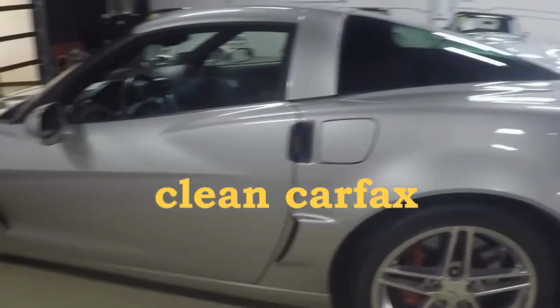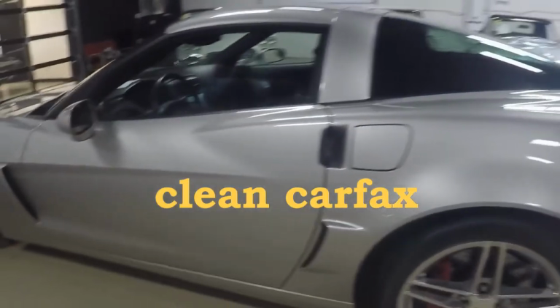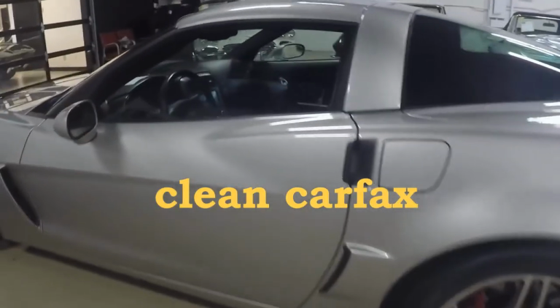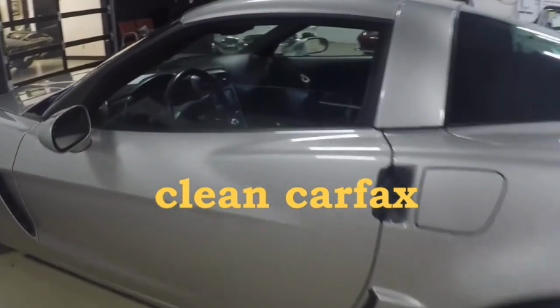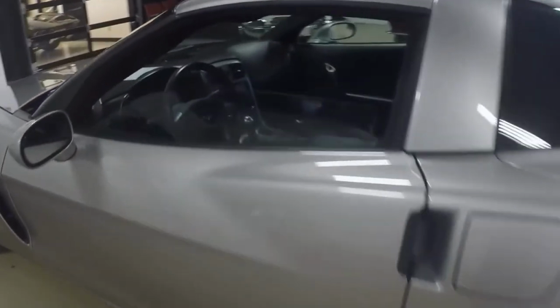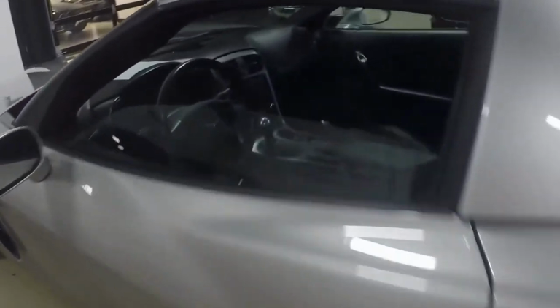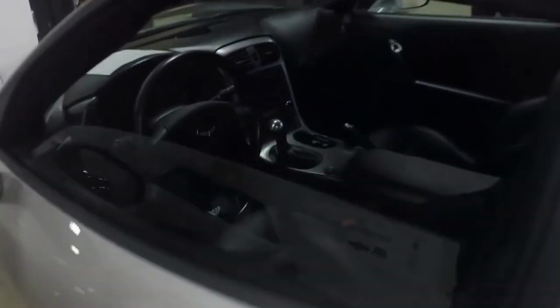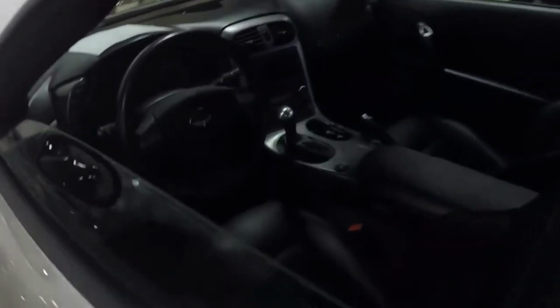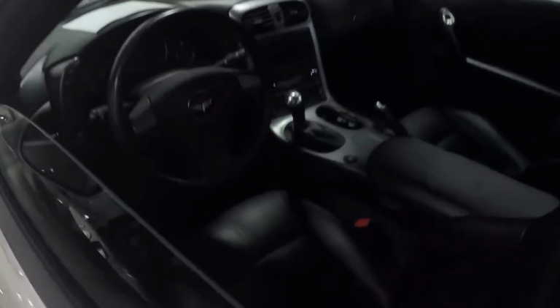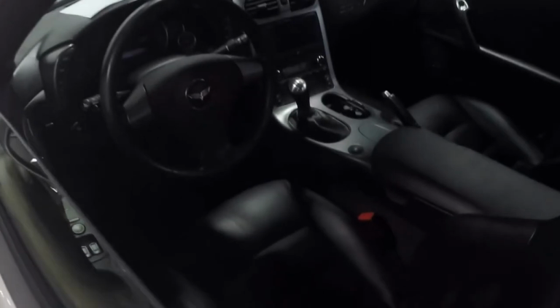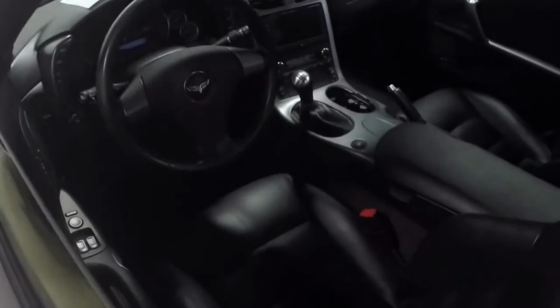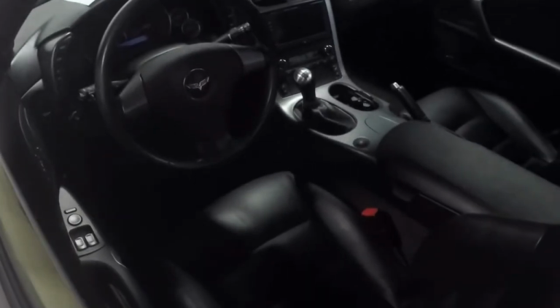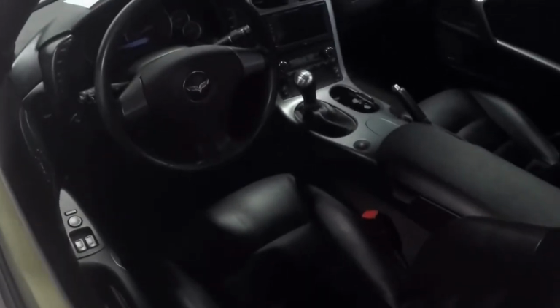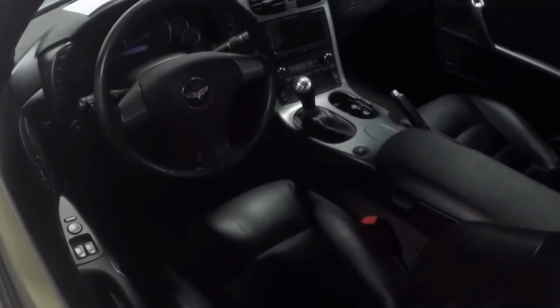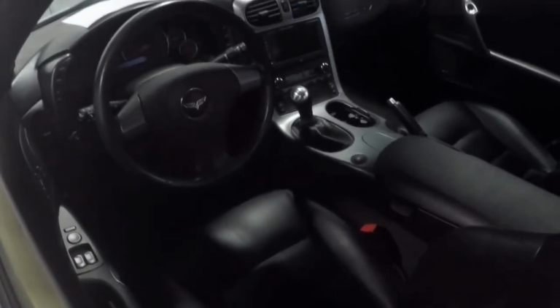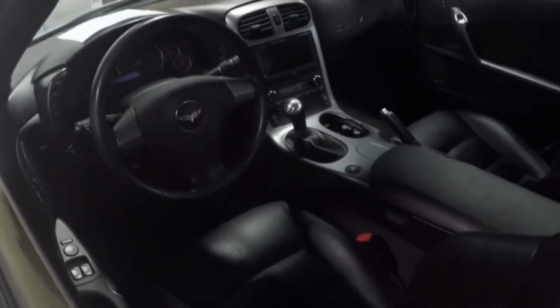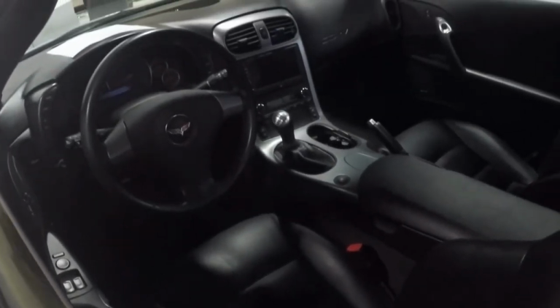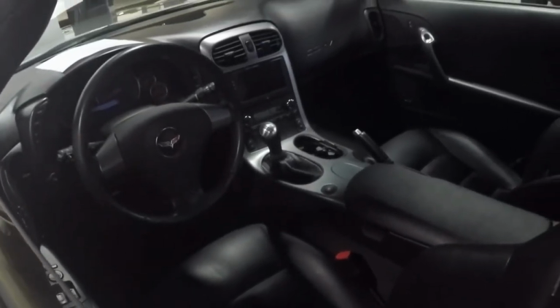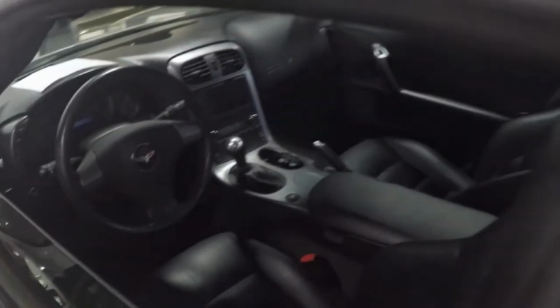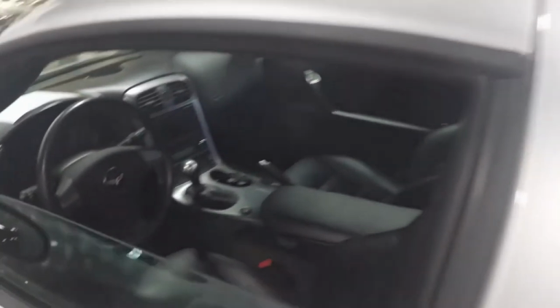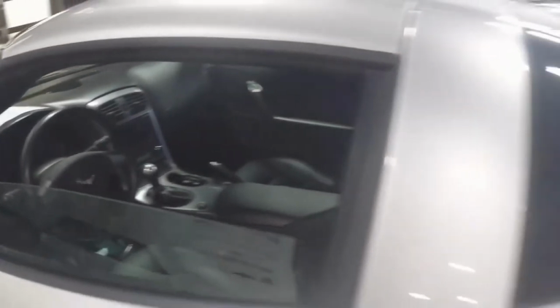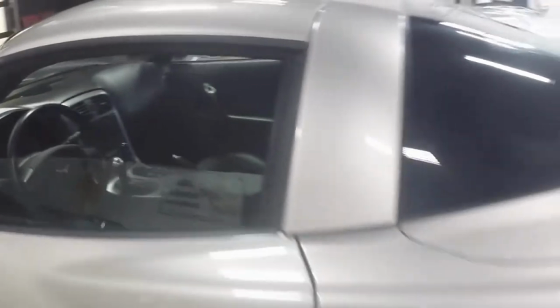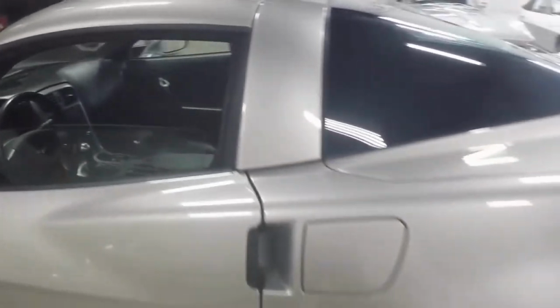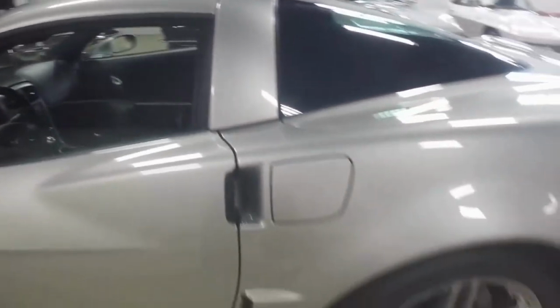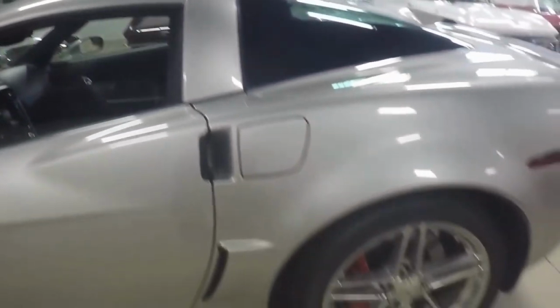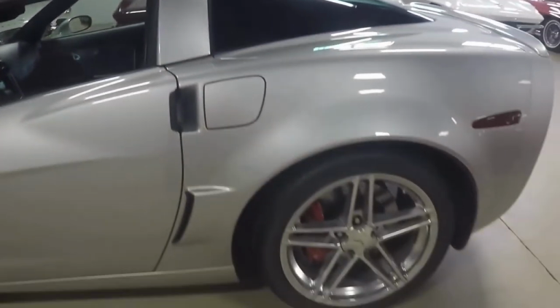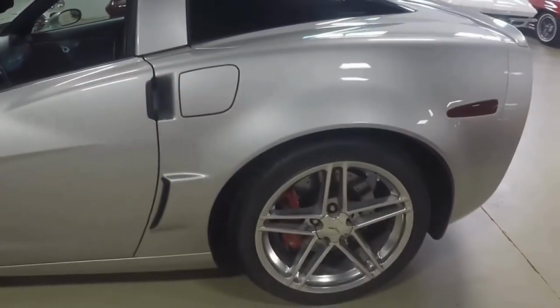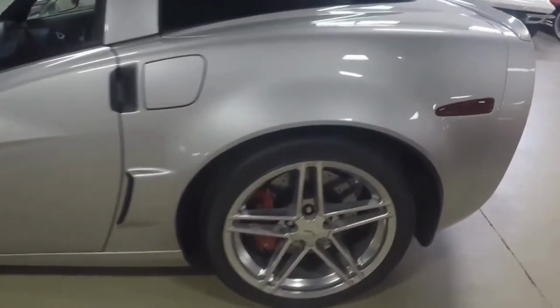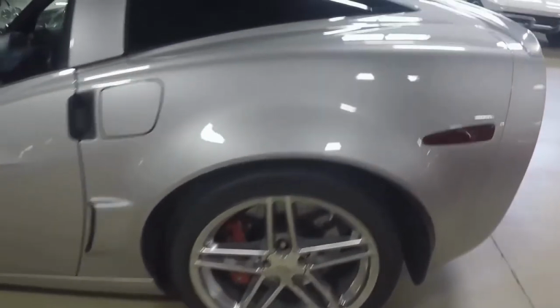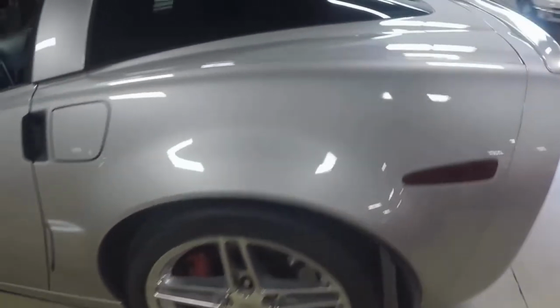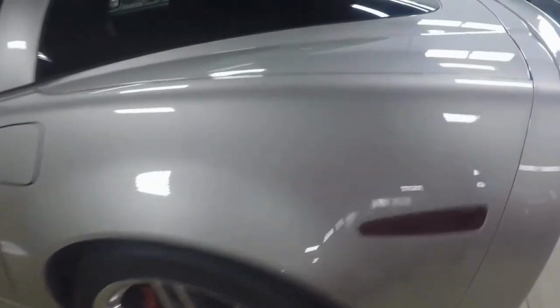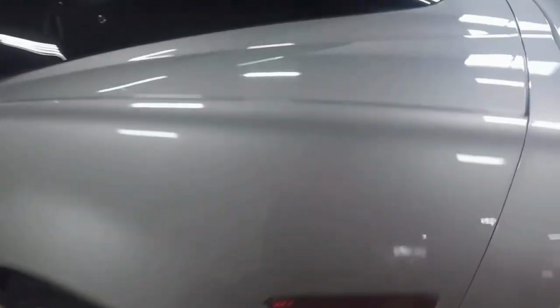Clean Carfax, black interior — a little dark here to see it, but it's pristine. So come and look me up at Baye Vett and we'll help you get this to your garage.